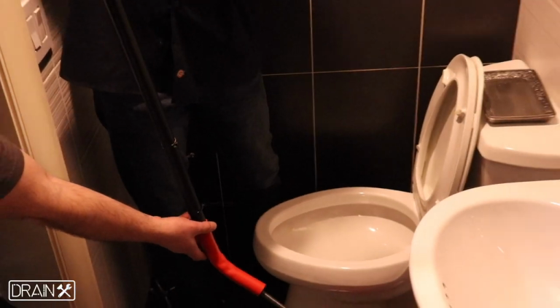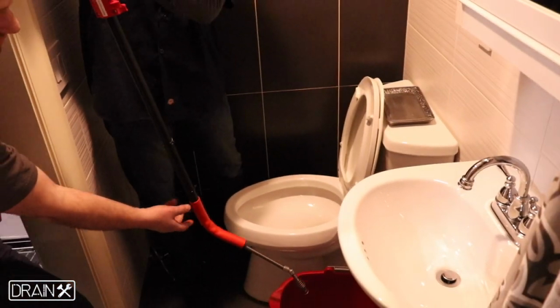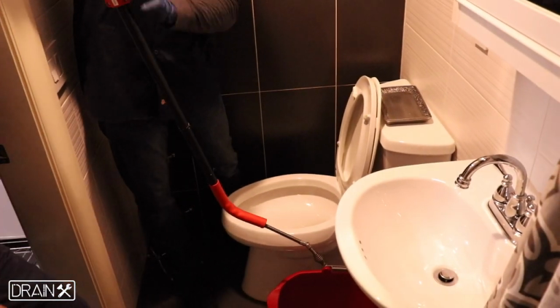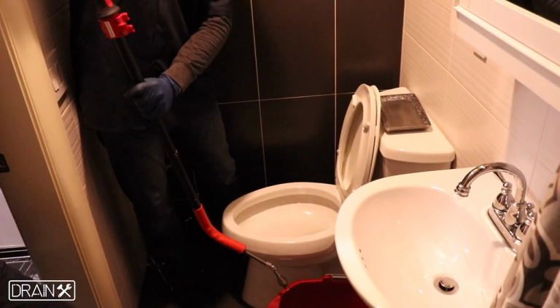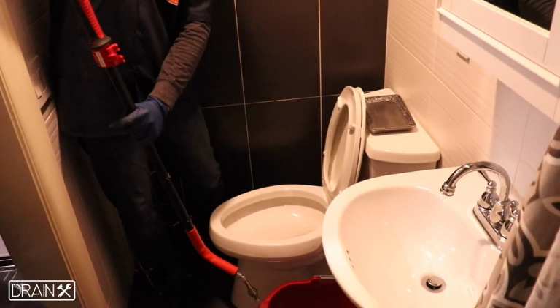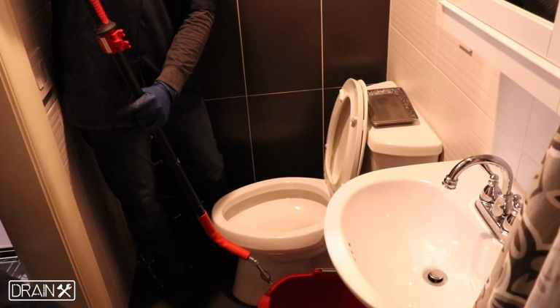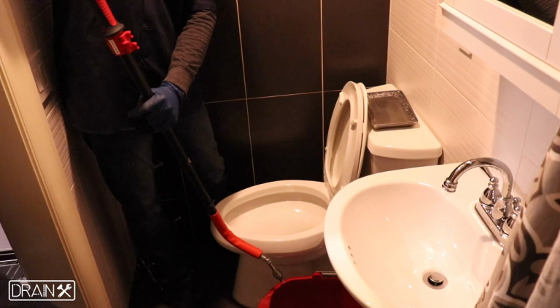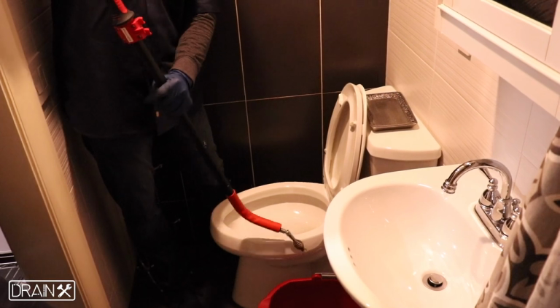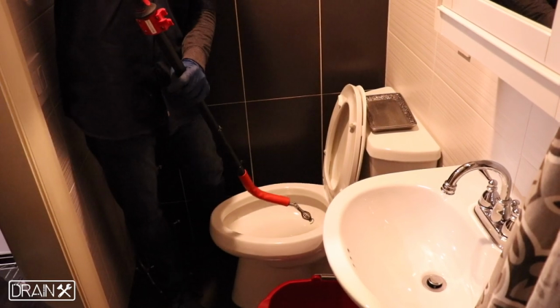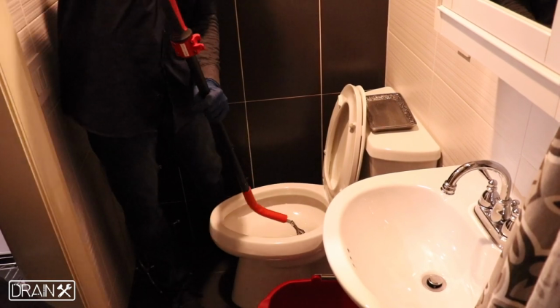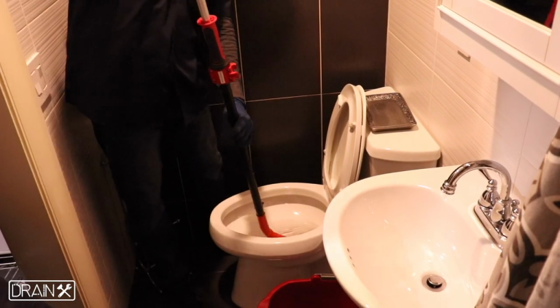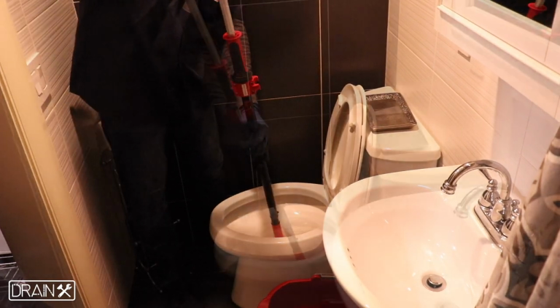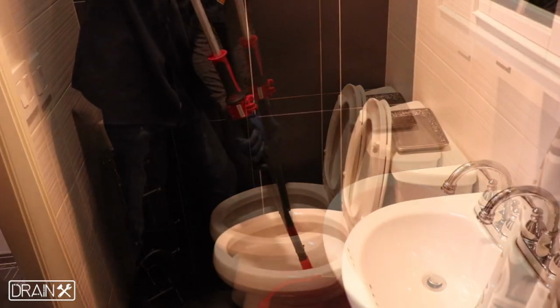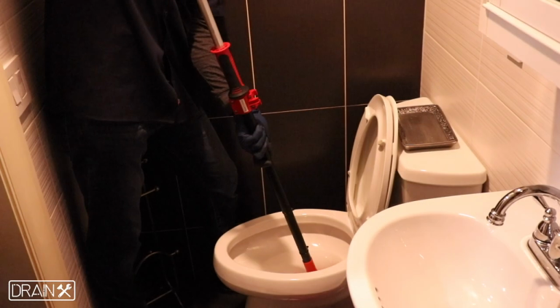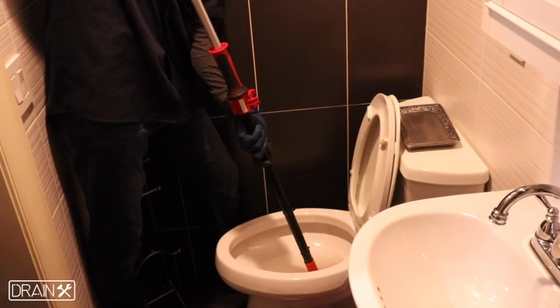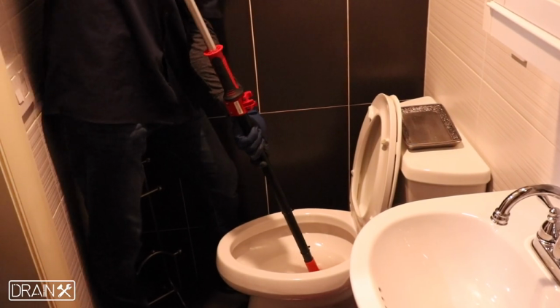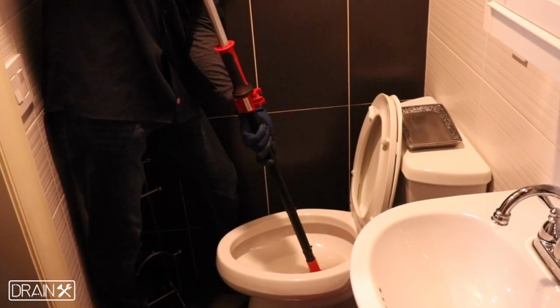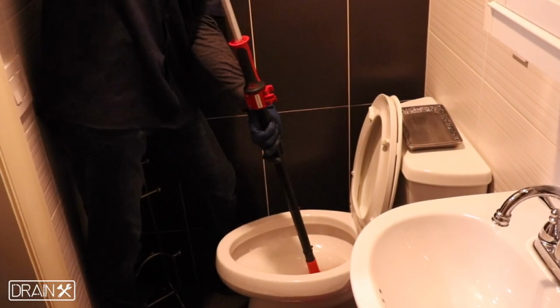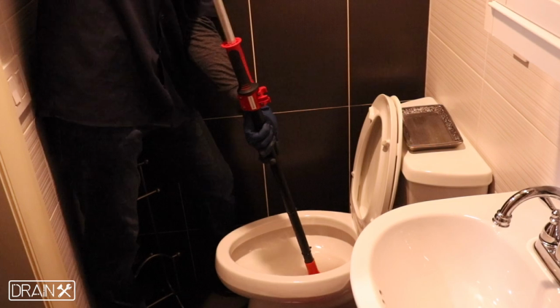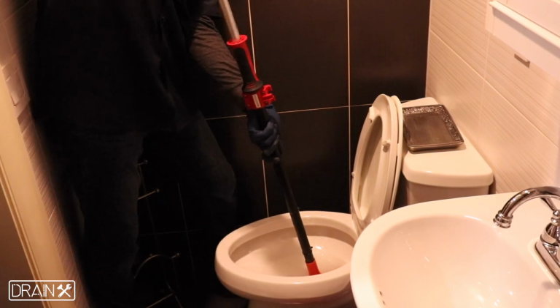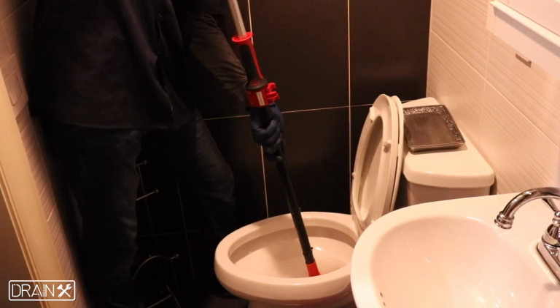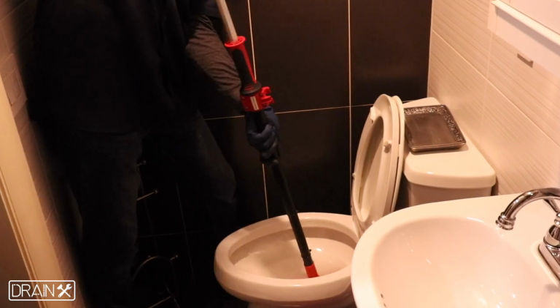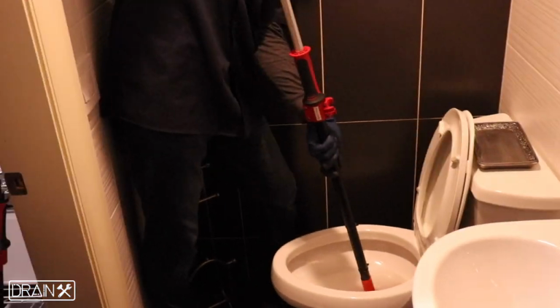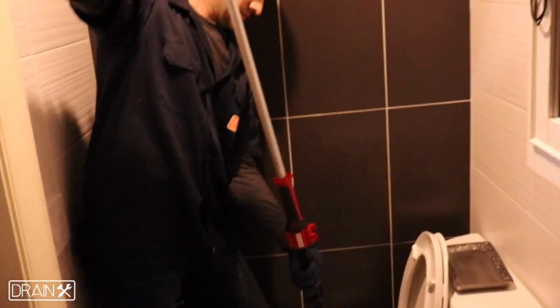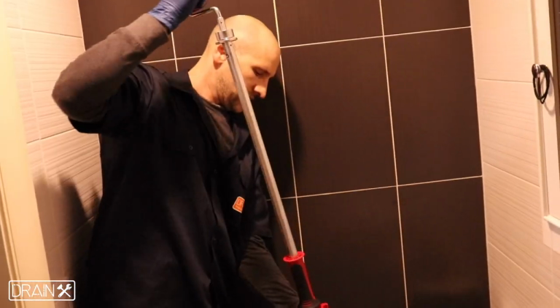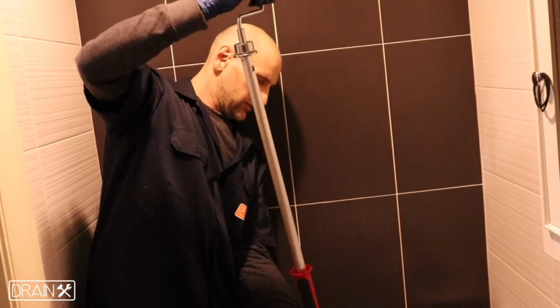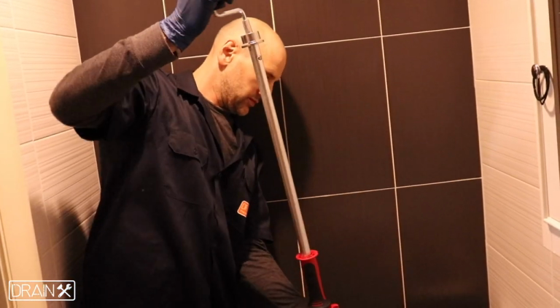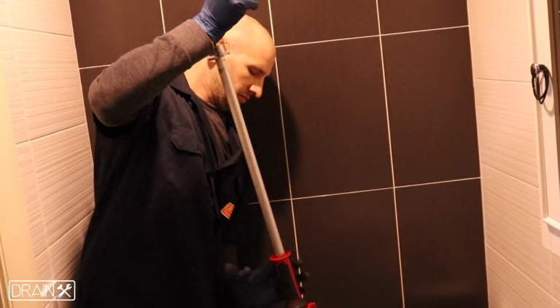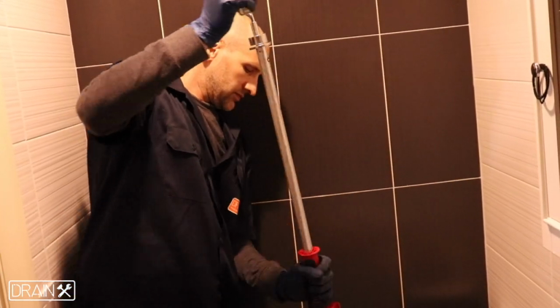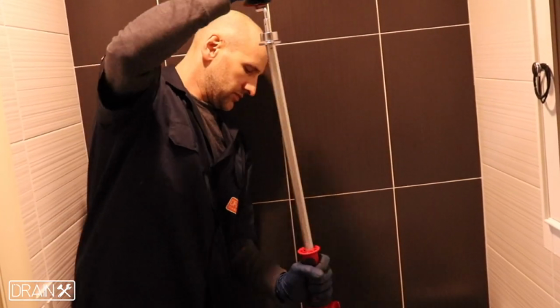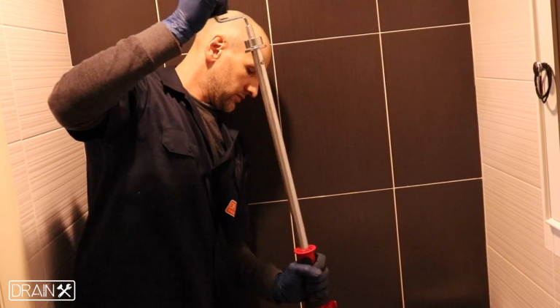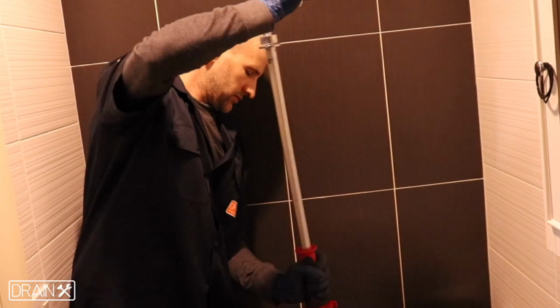Place the auger in the toilet and turn the handle of the auger while pushing down into the toilet, forcing the head of the snake to bore through.